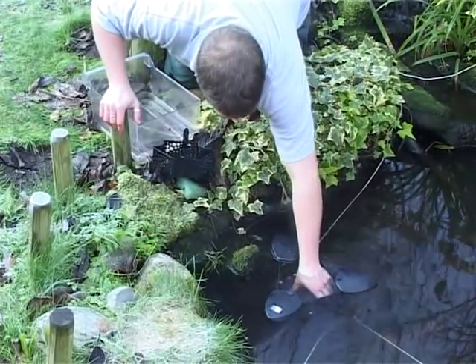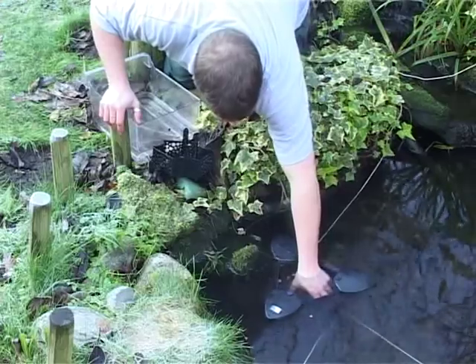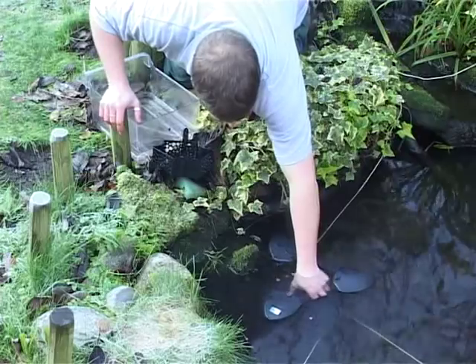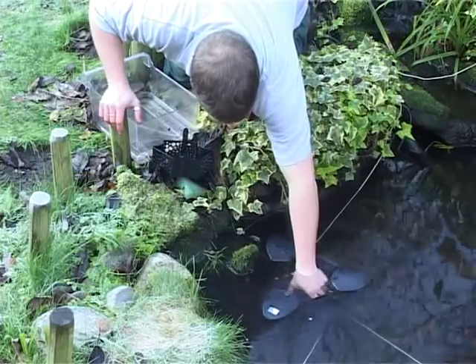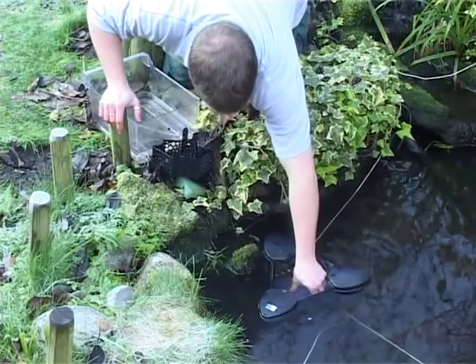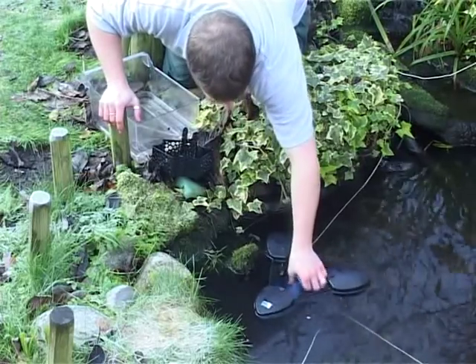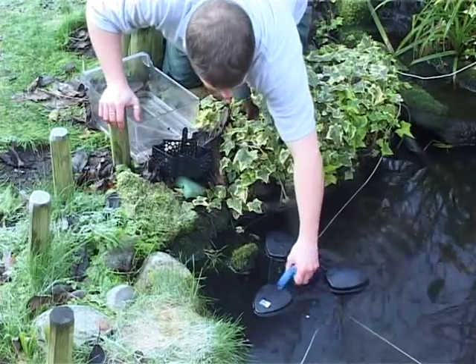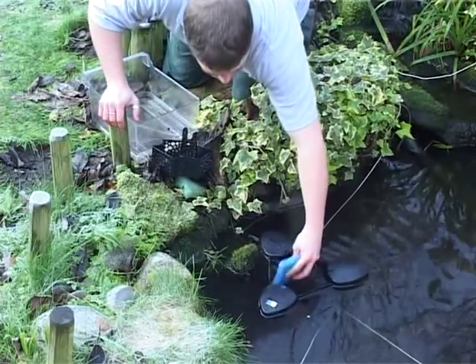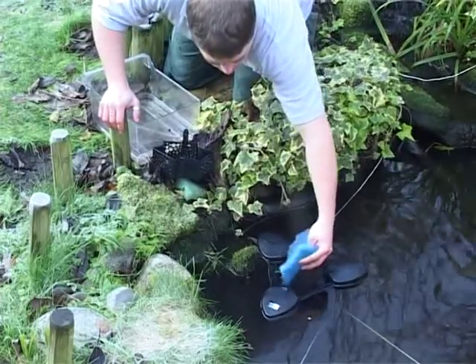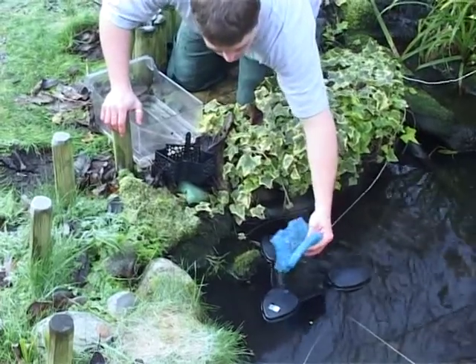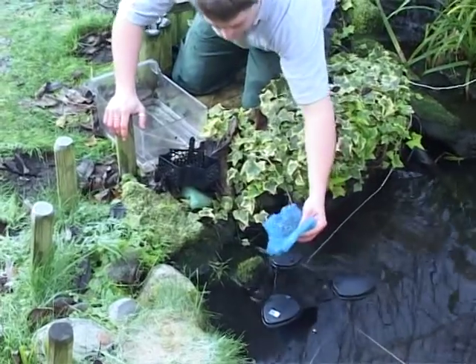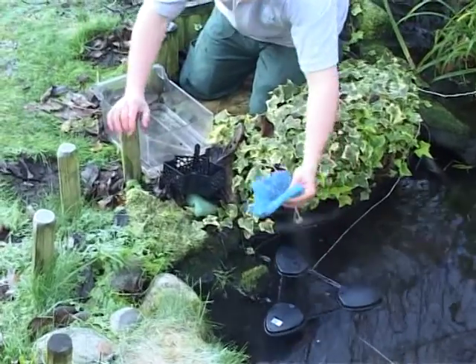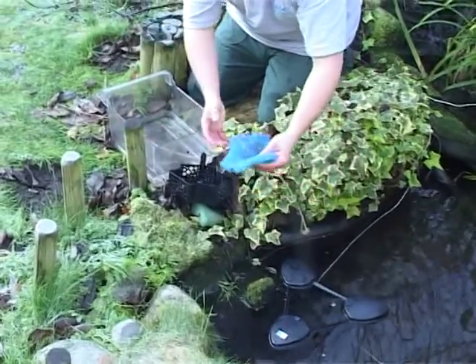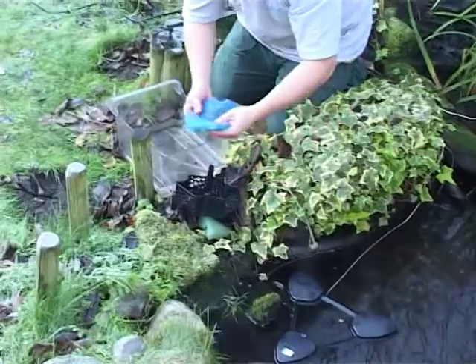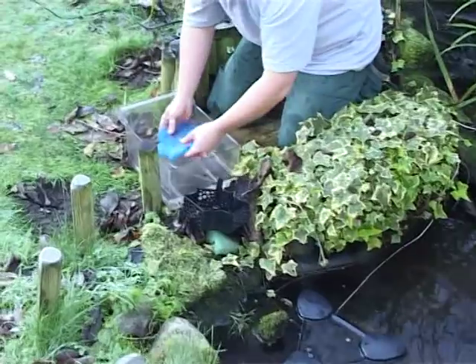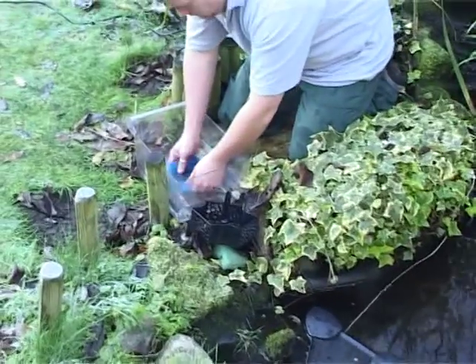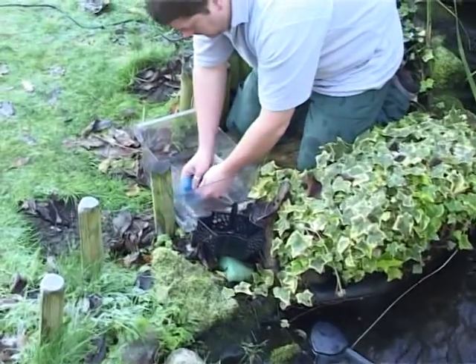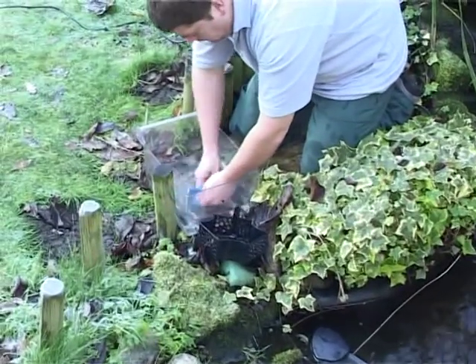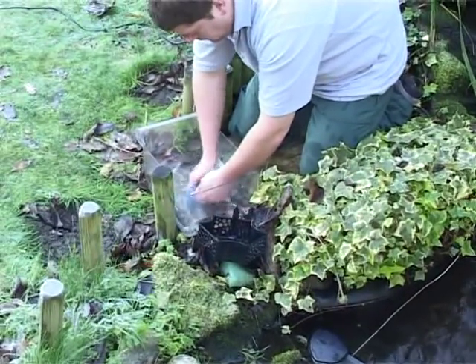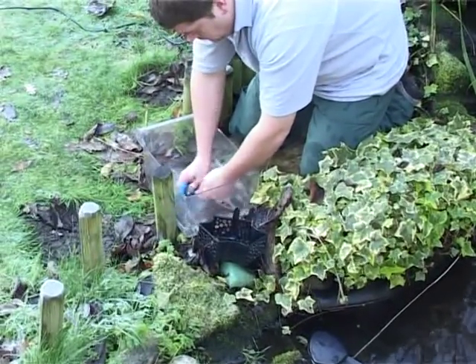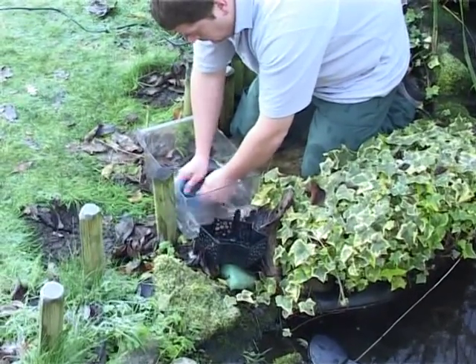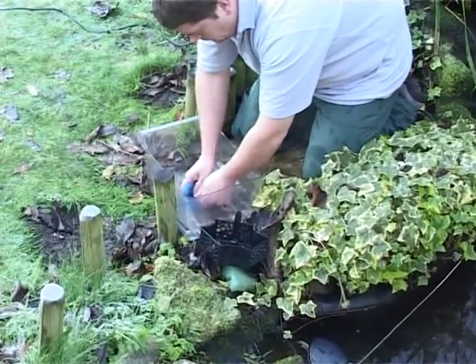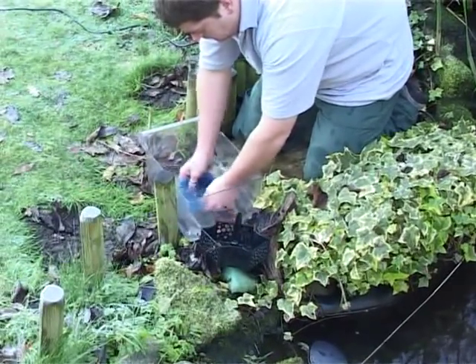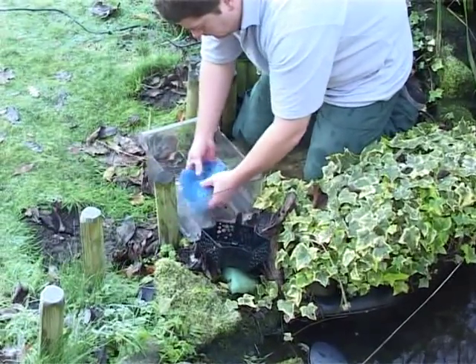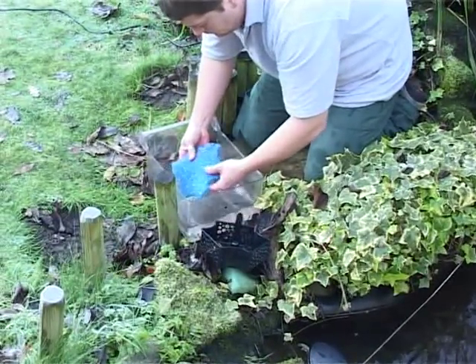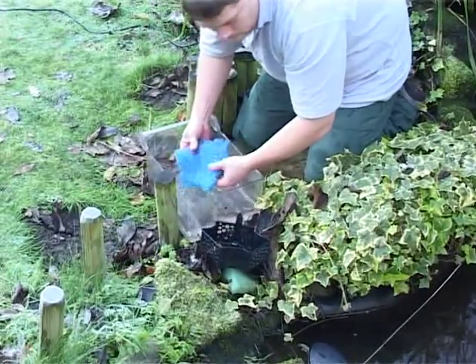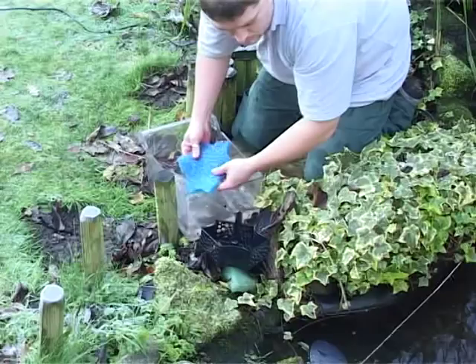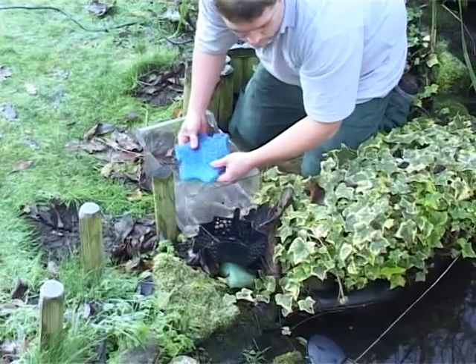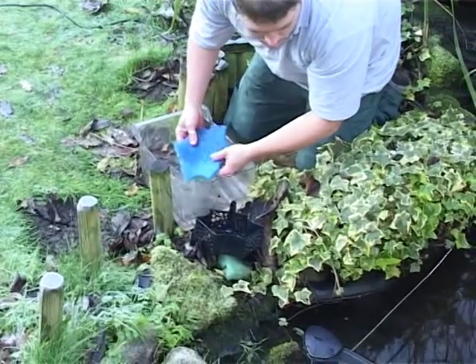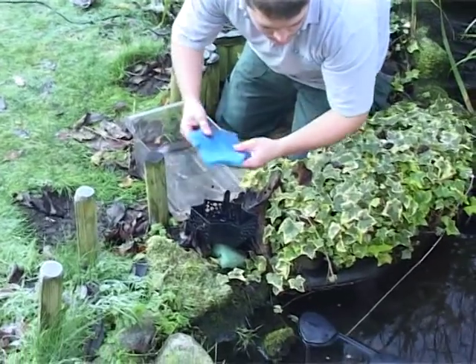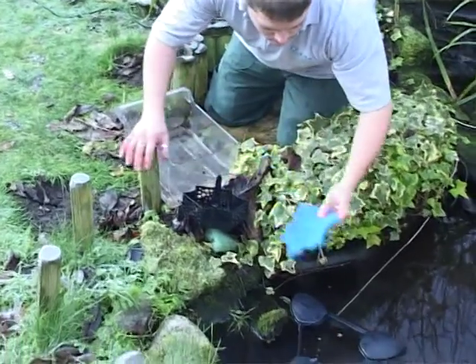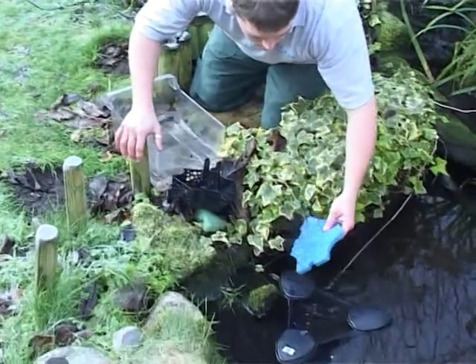Always consult a qualified electrician when installing any electrical equipment in your garden, and remember to disconnect the power supply before entering the water or performing any maintenance task on your pond and pond equipment.